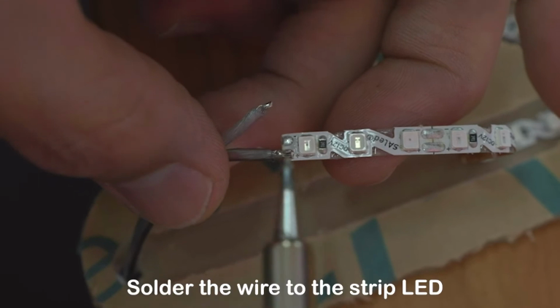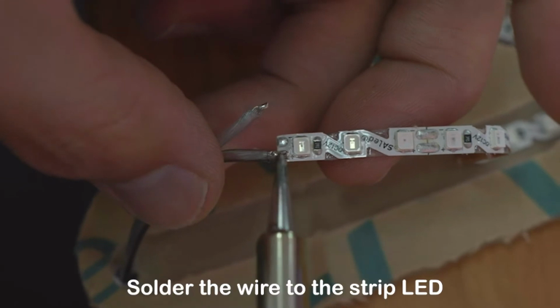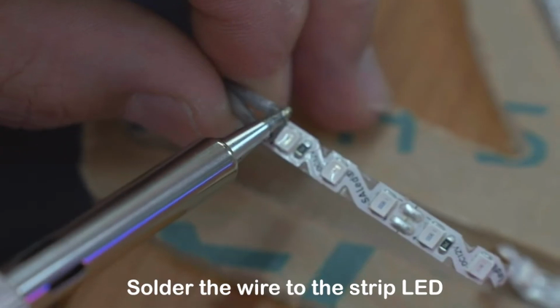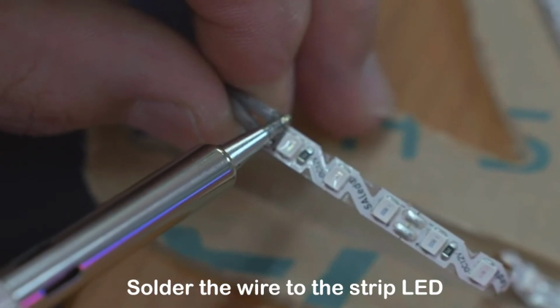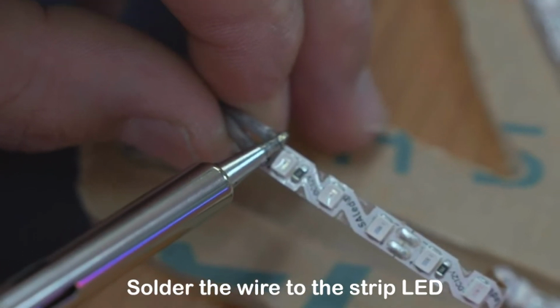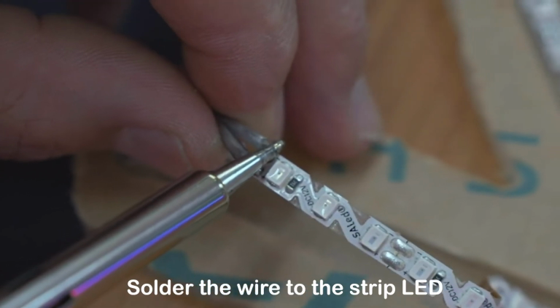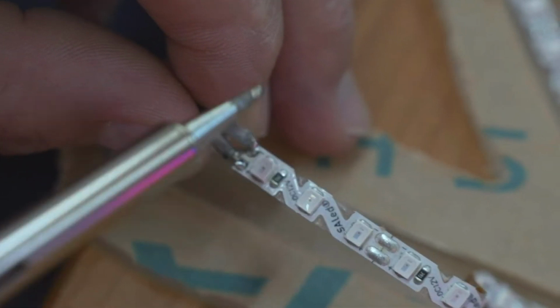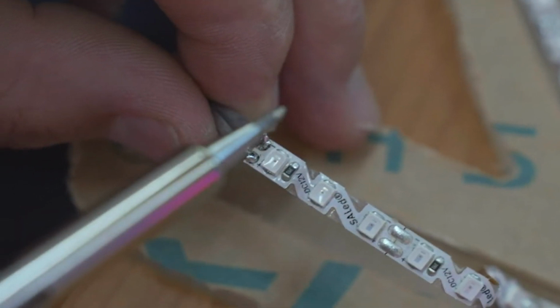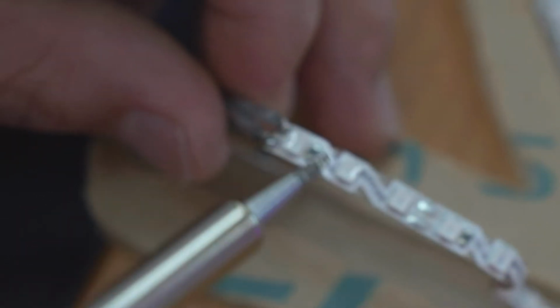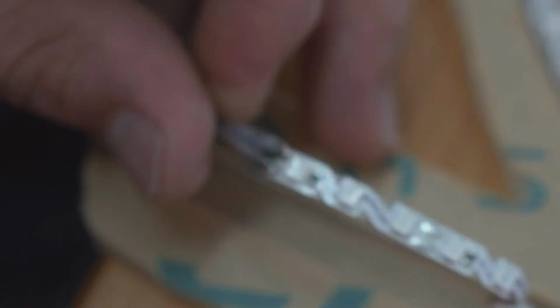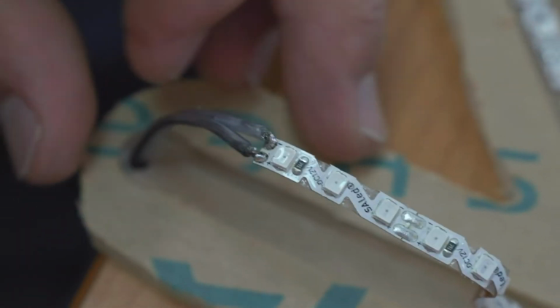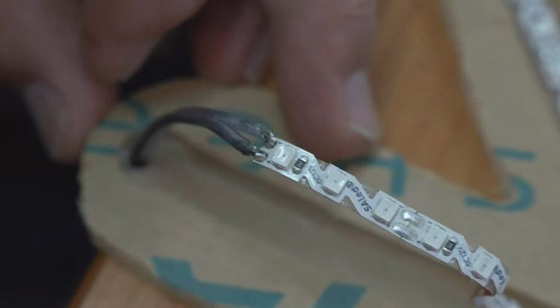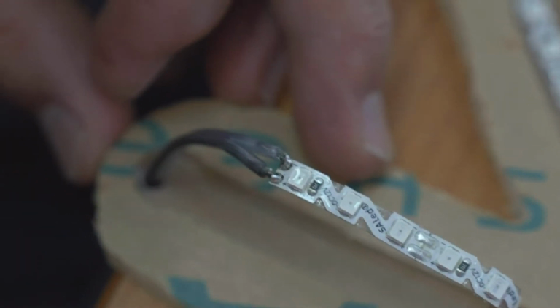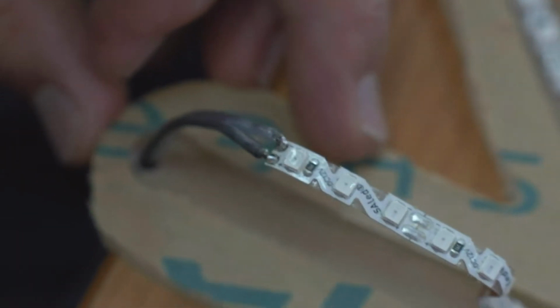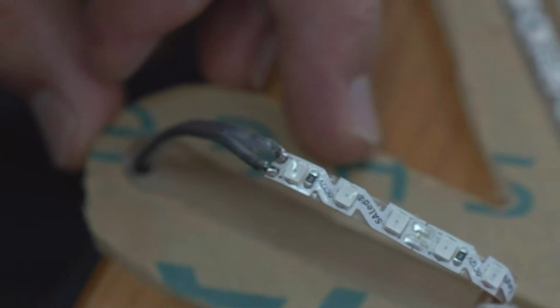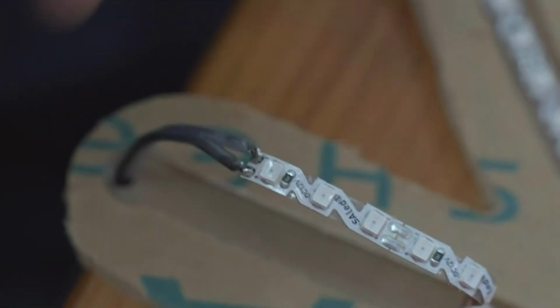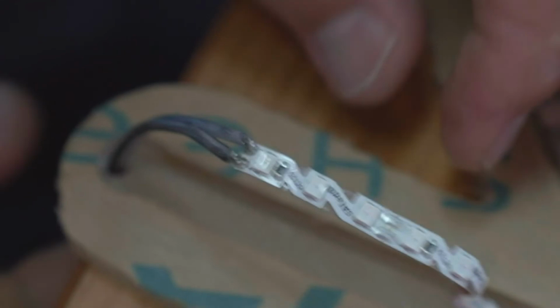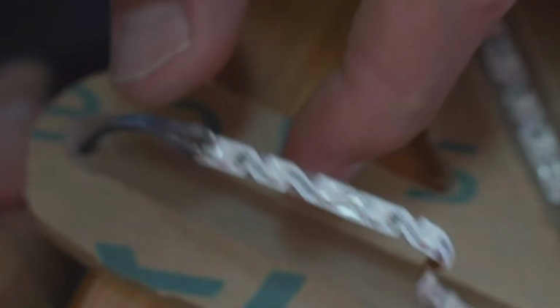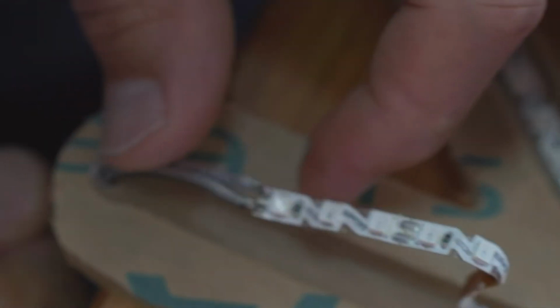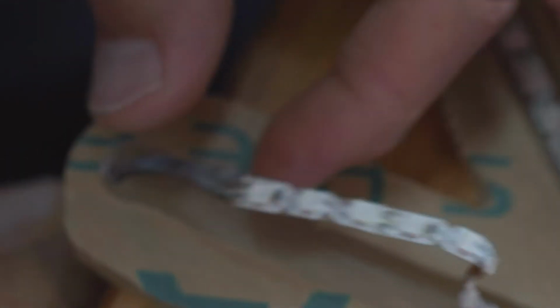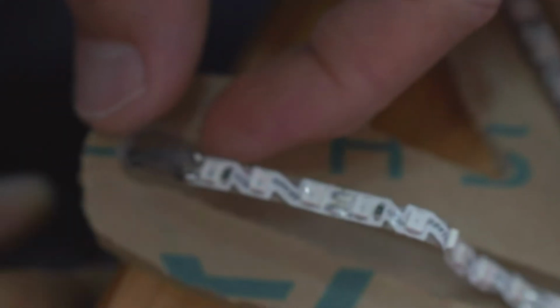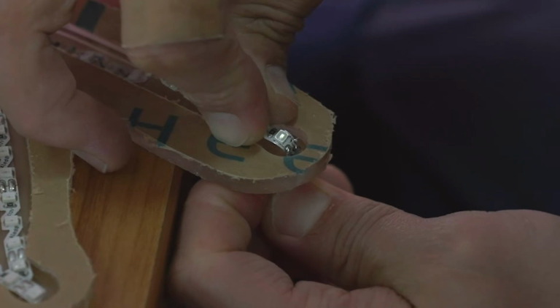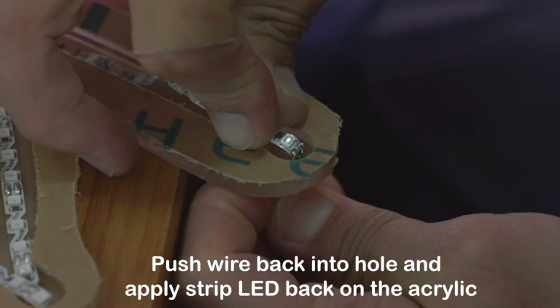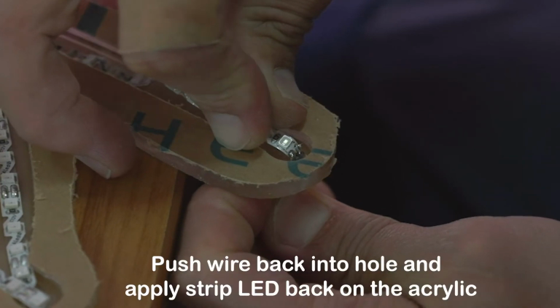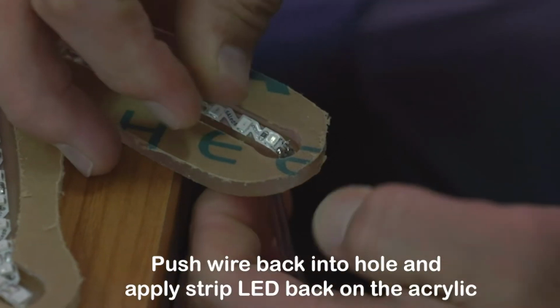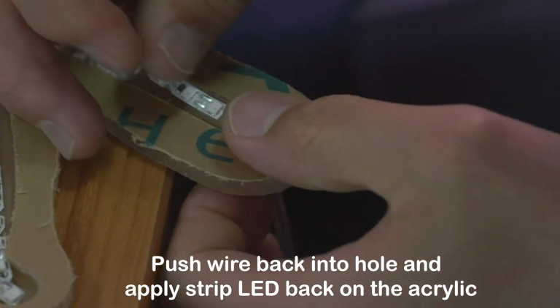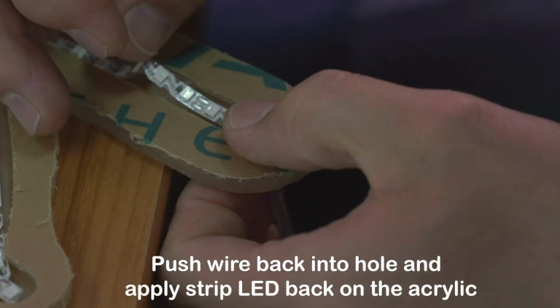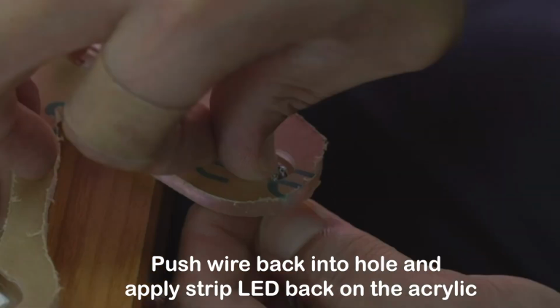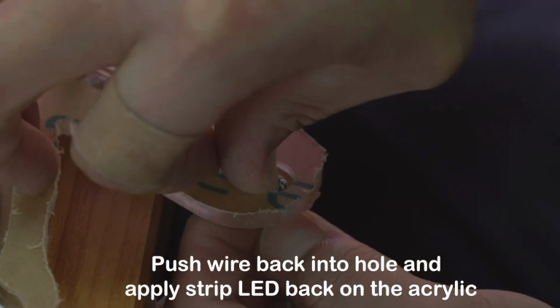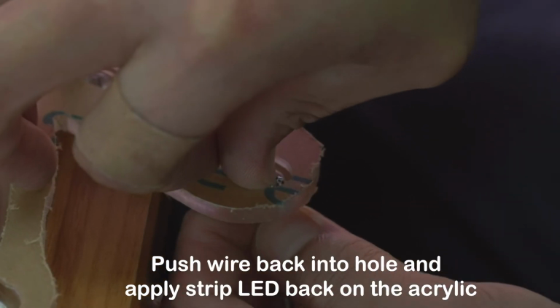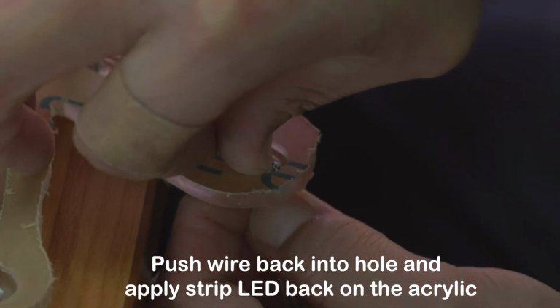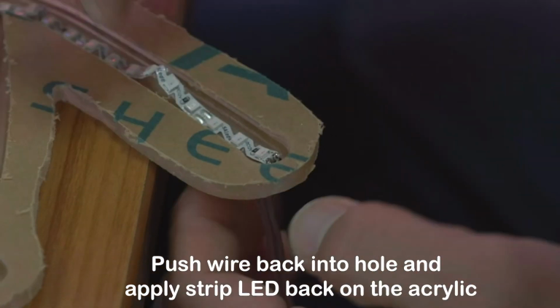Solder the wire to the strip LED. Push the wire back into the hole and apply the strip LED back onto the acrylic.